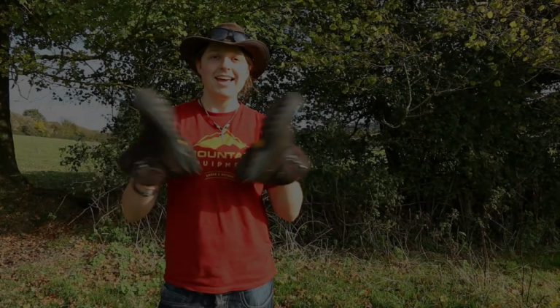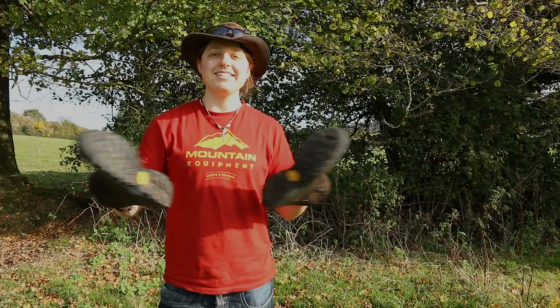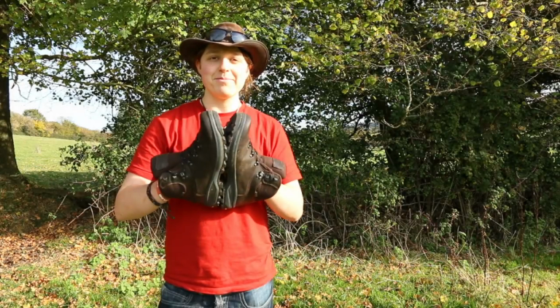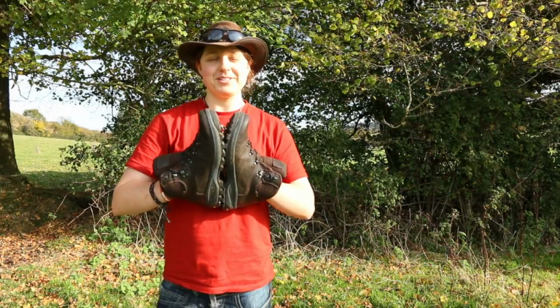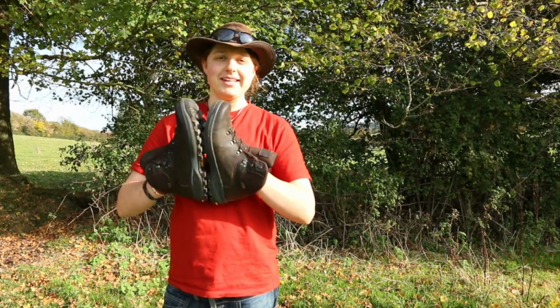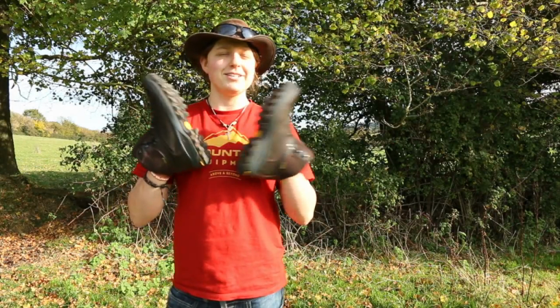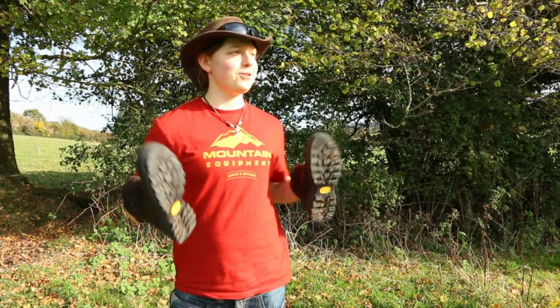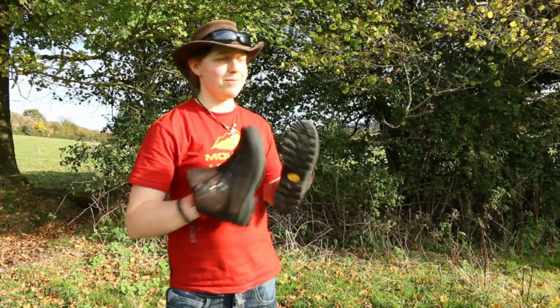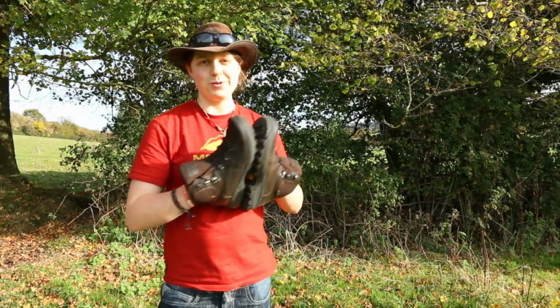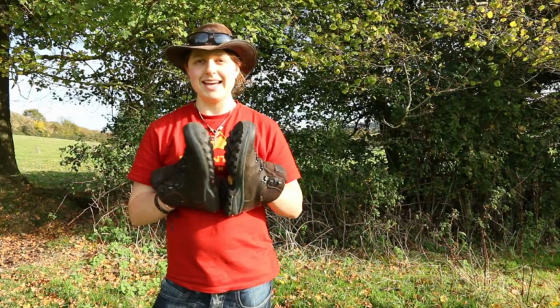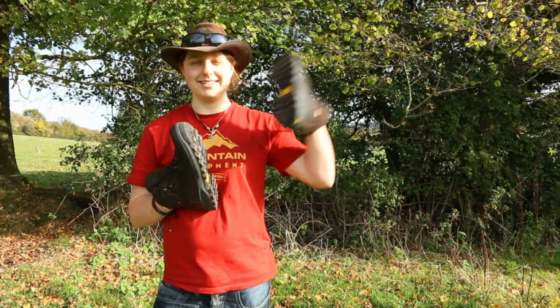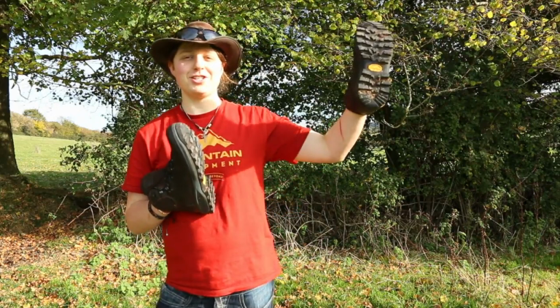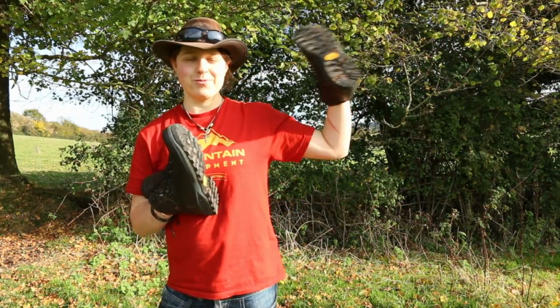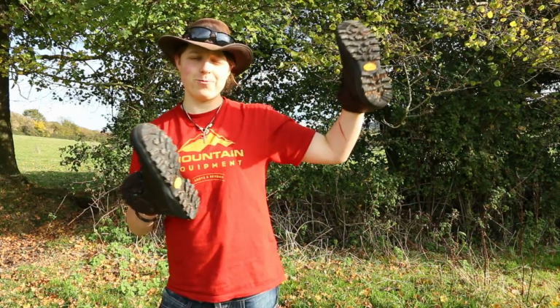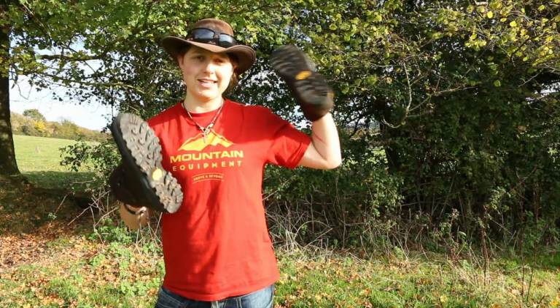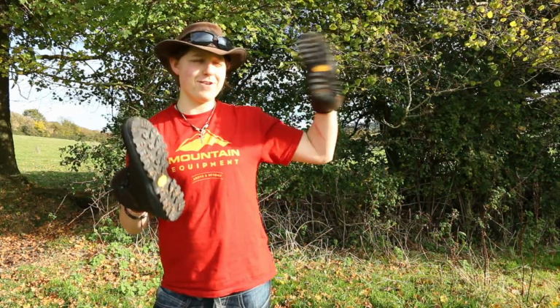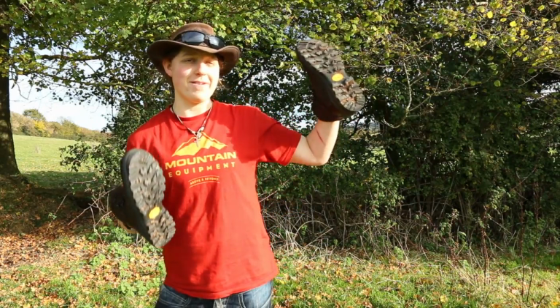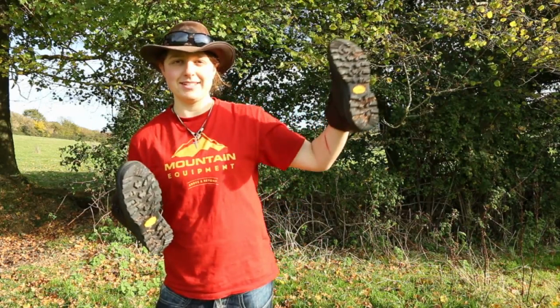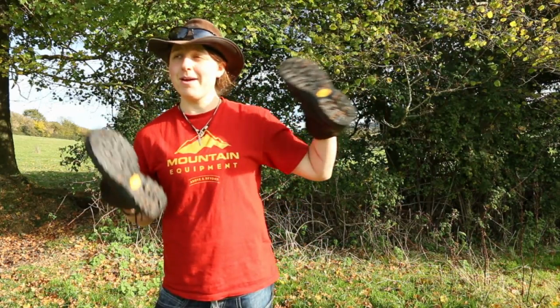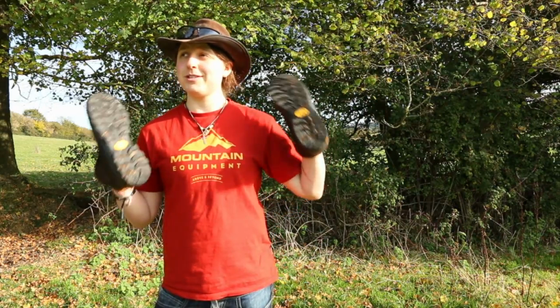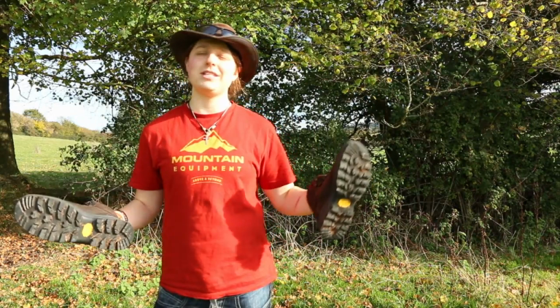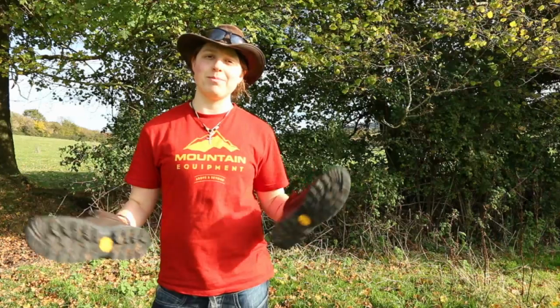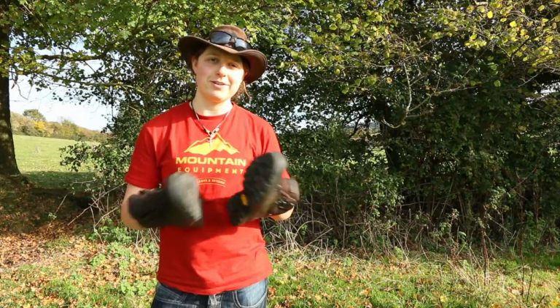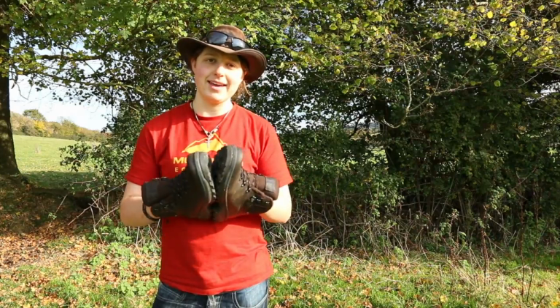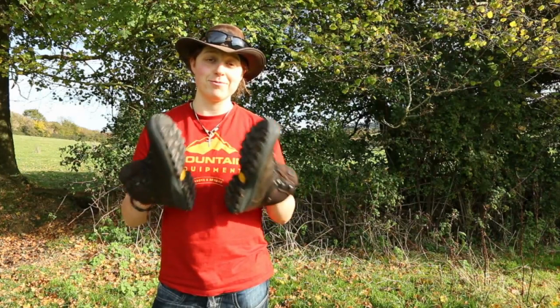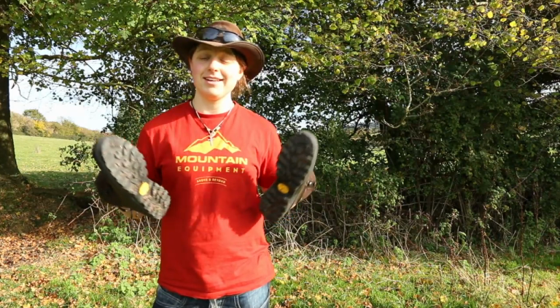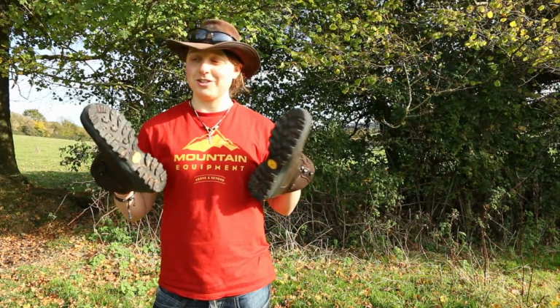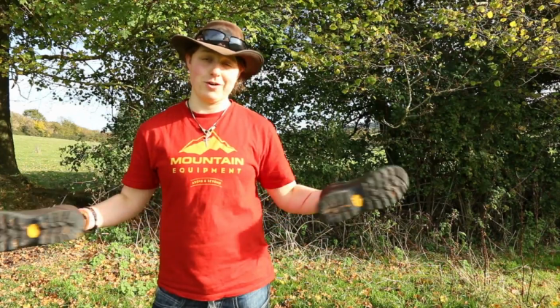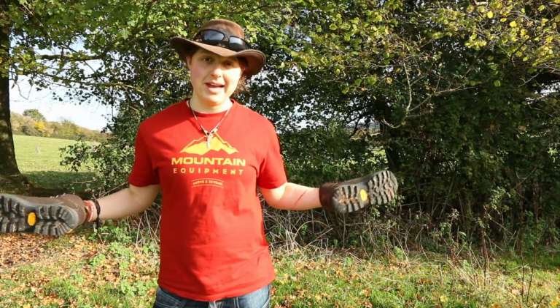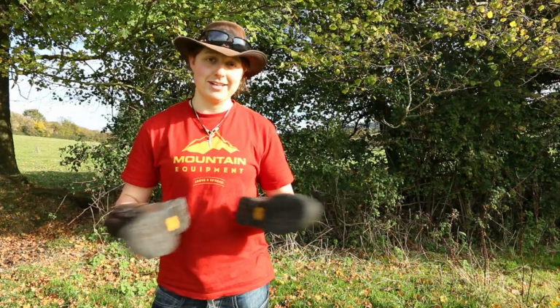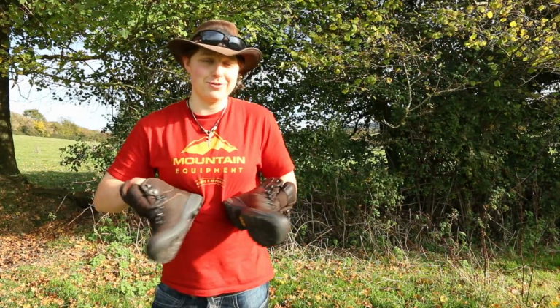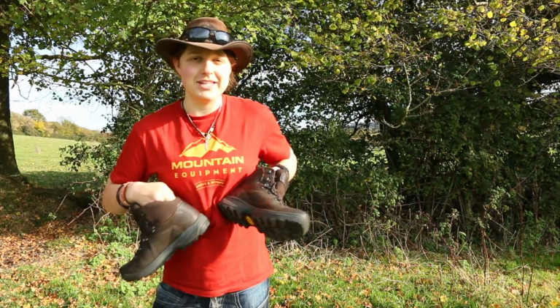Hey guys, it's Abbey. How's it going? It's a glorious autumnal morning today. The sun is shining with full force — it's very bright and very sunny, but it's so still and peaceful out here, and I'm really just chuffed to be out here doing this review today.